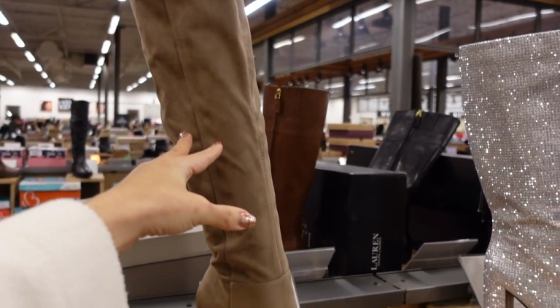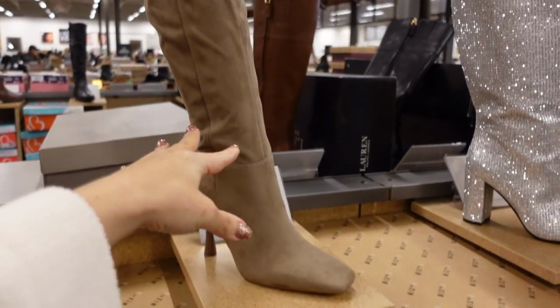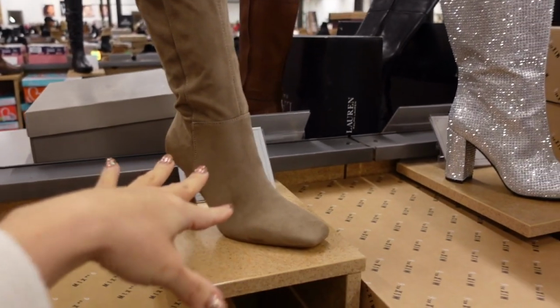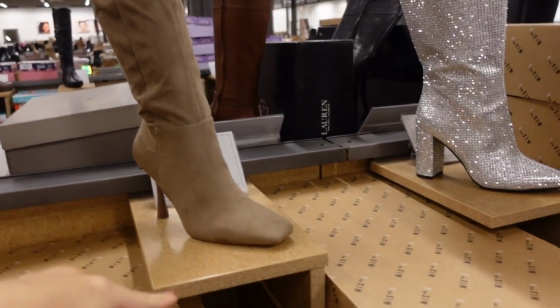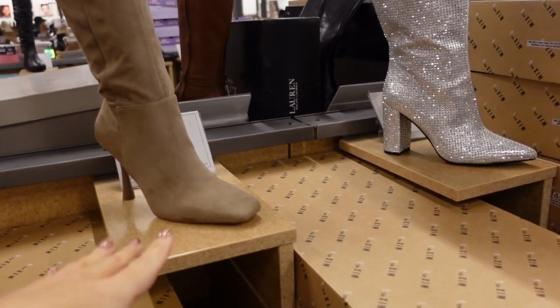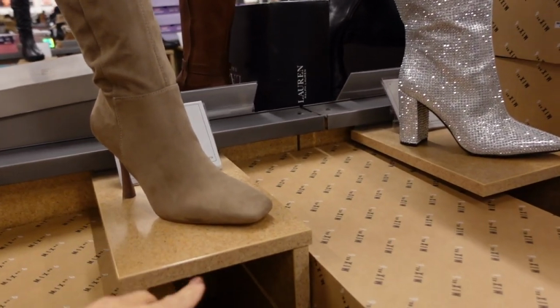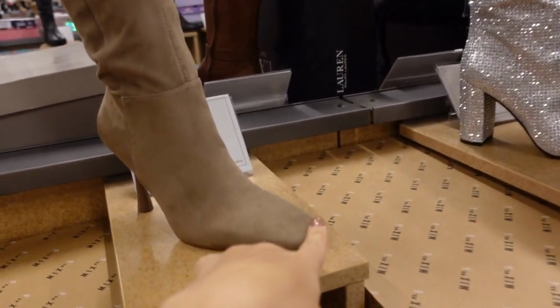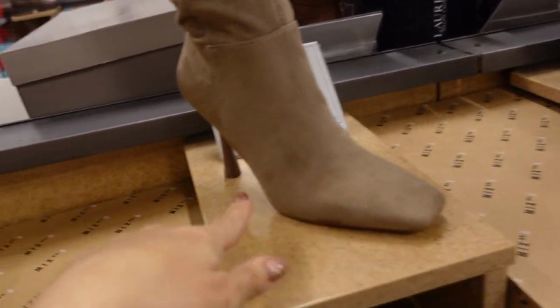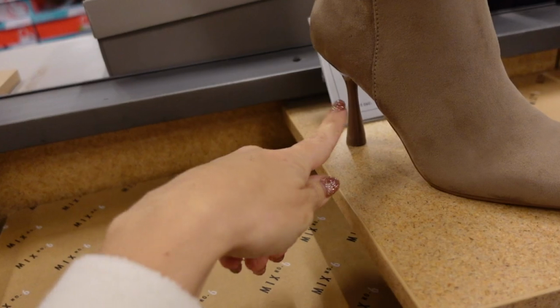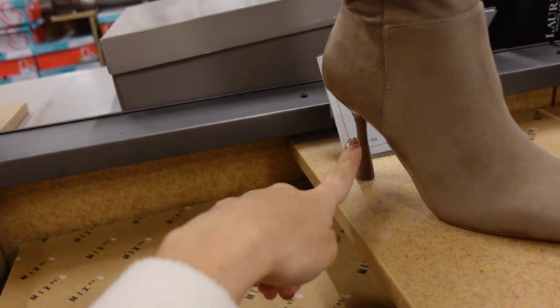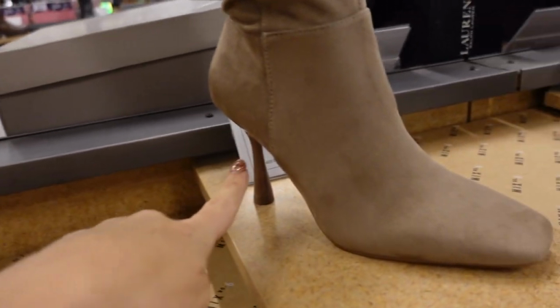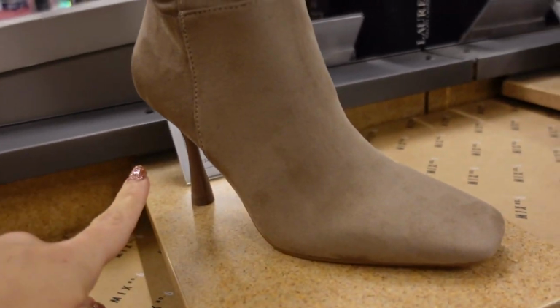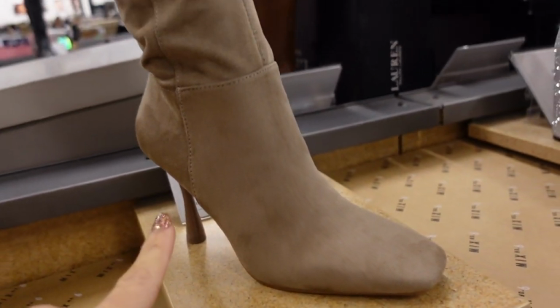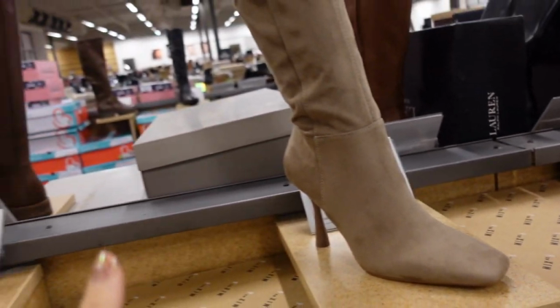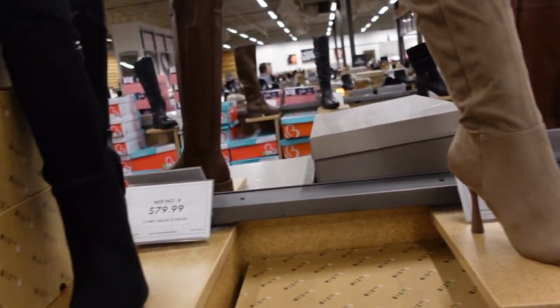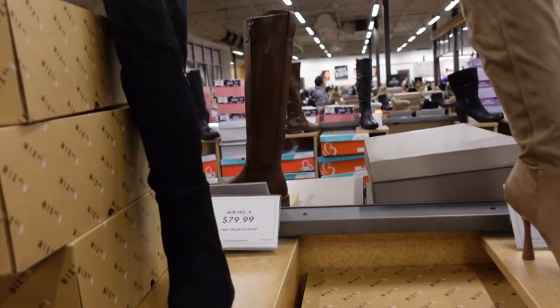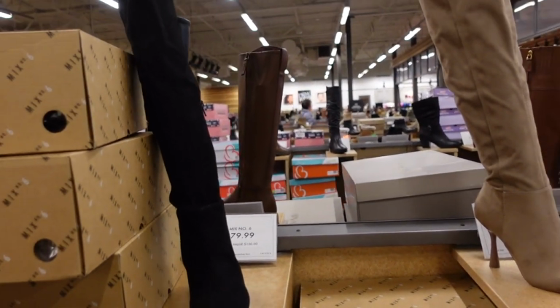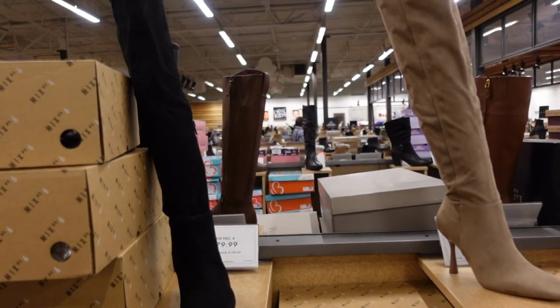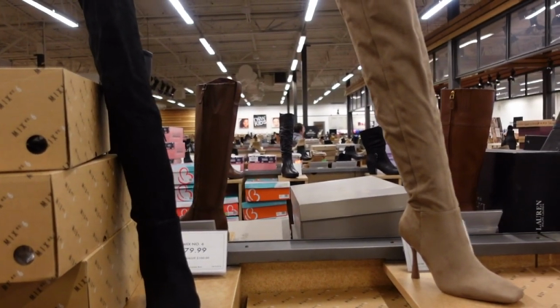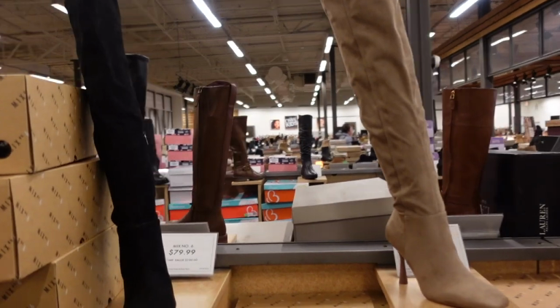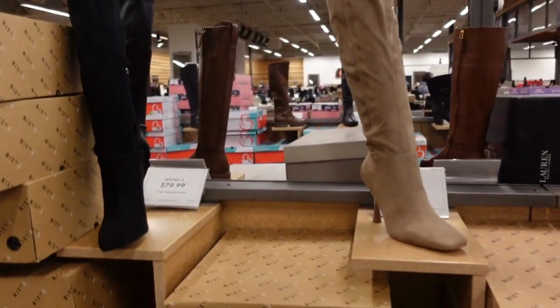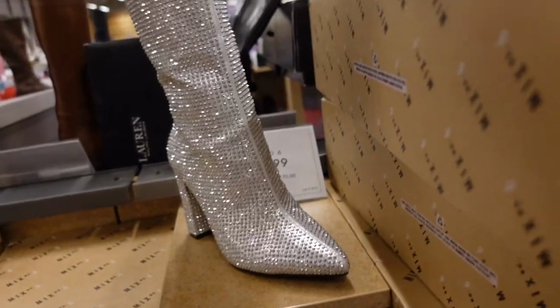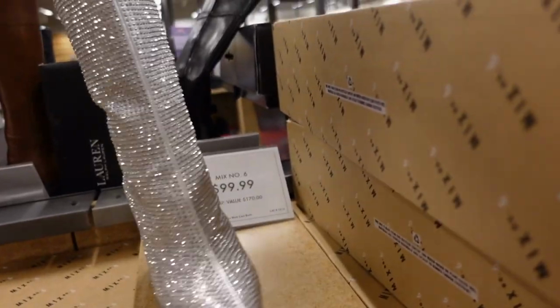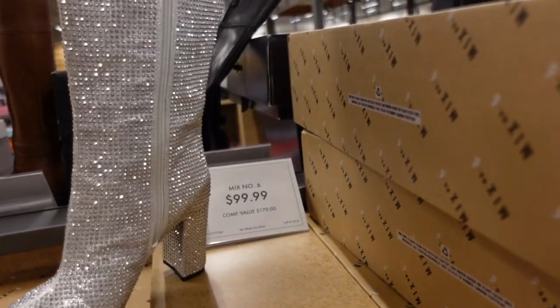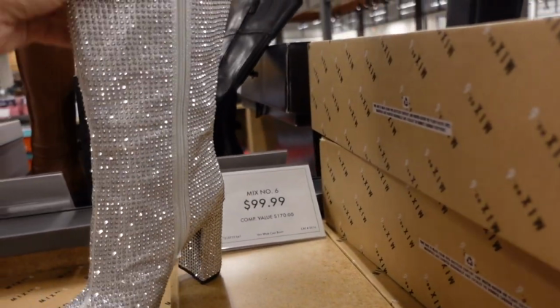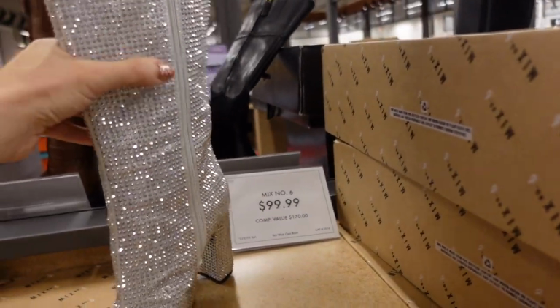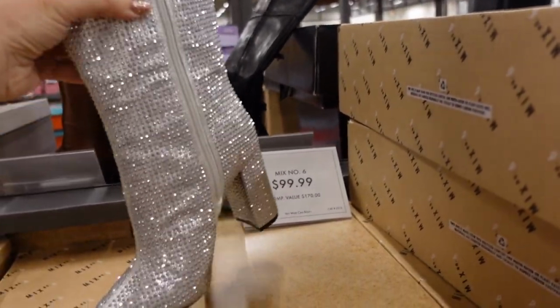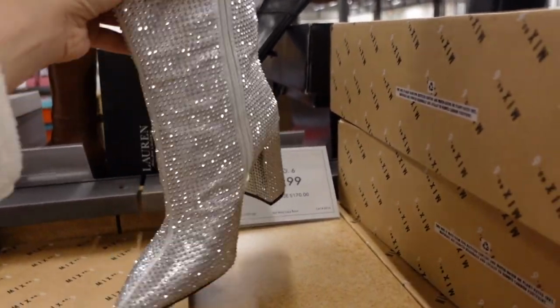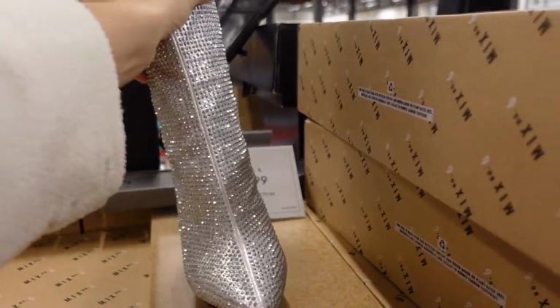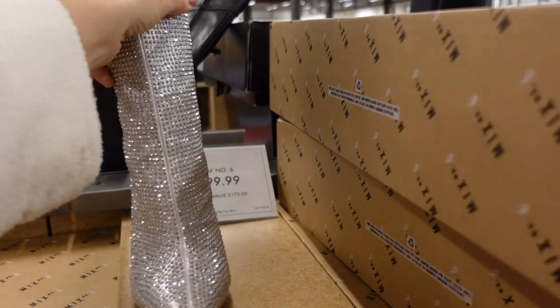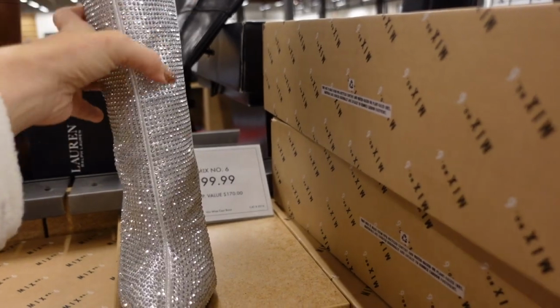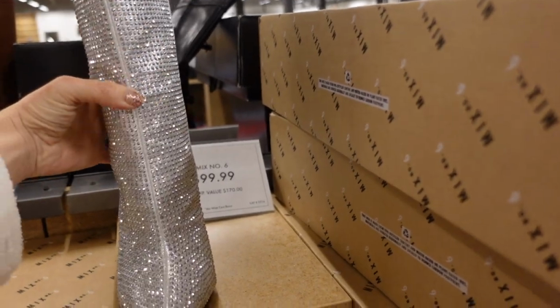Really unique over-the-knee boot — super stretchy faux suede material from Mix Six, square toe, not too high of a heel in the back, also comes in black. They're $79.99.